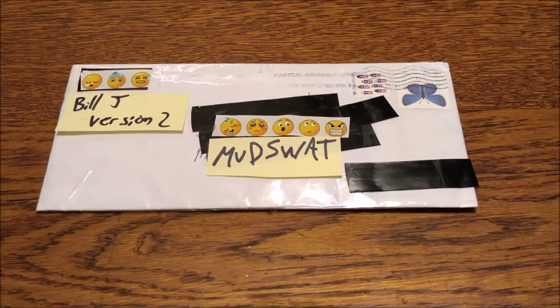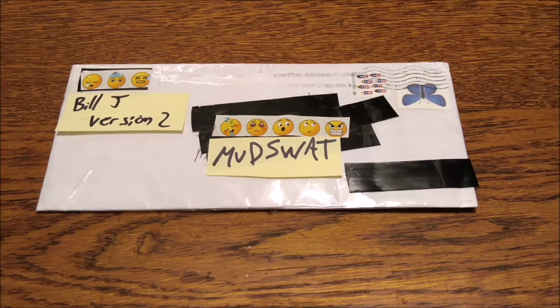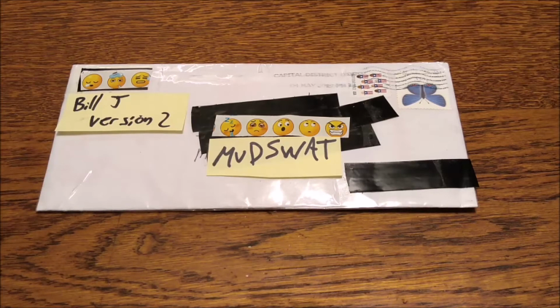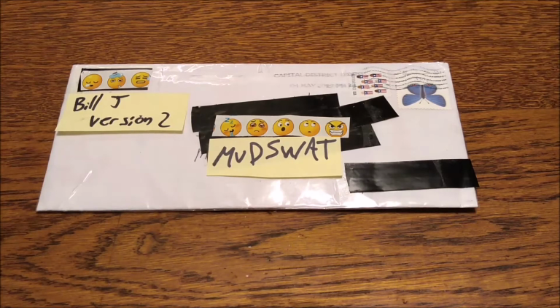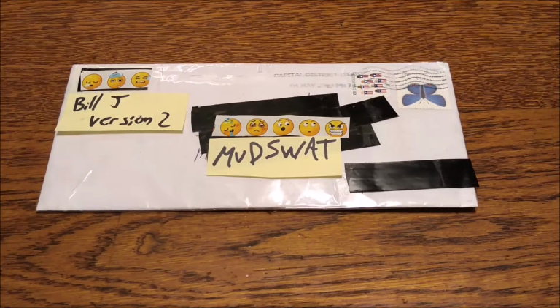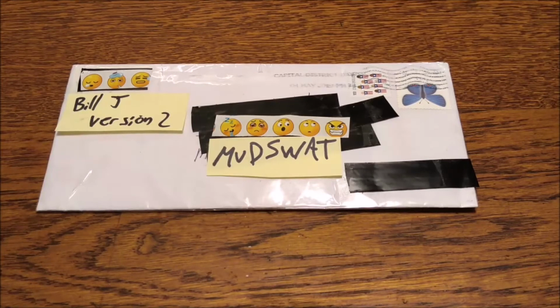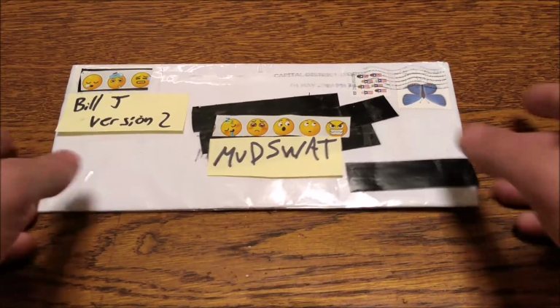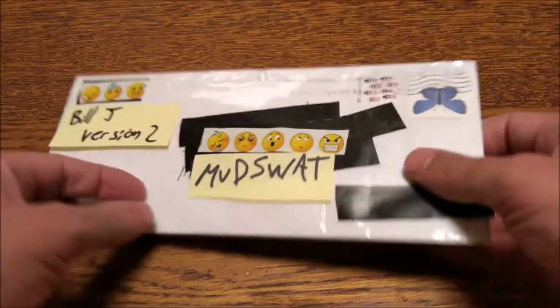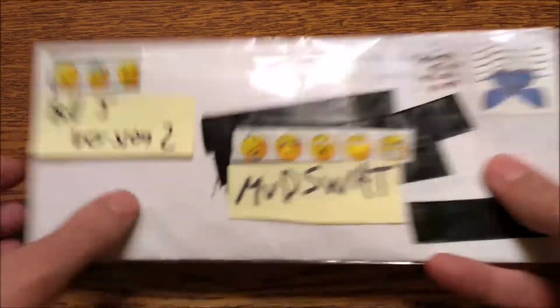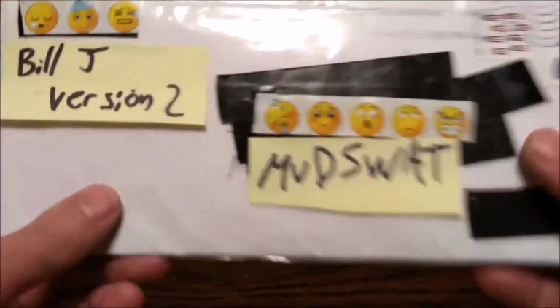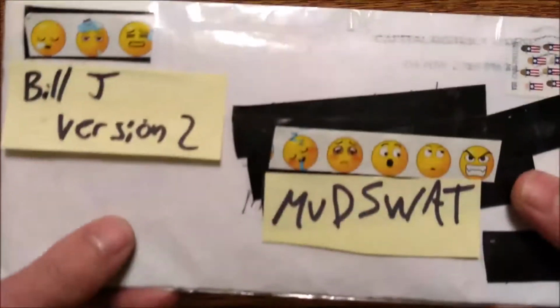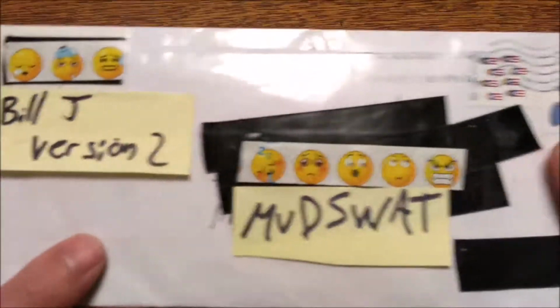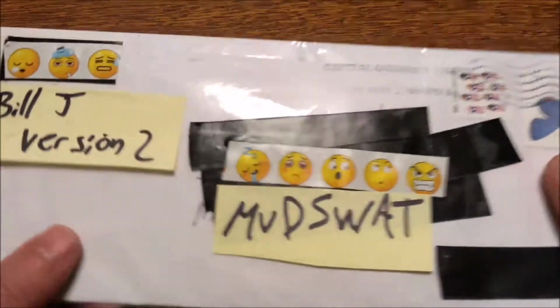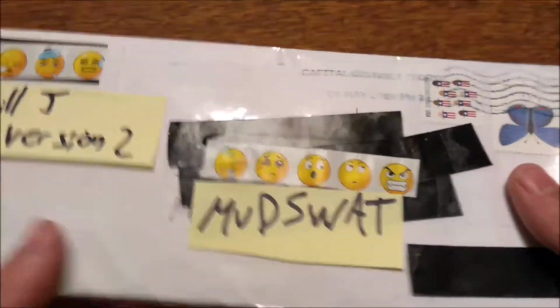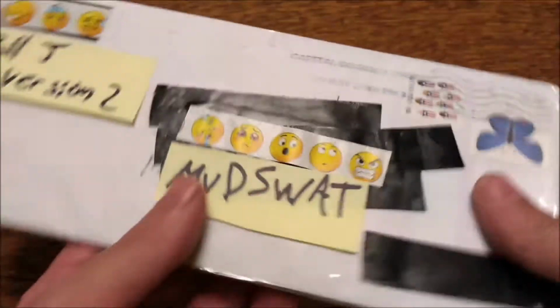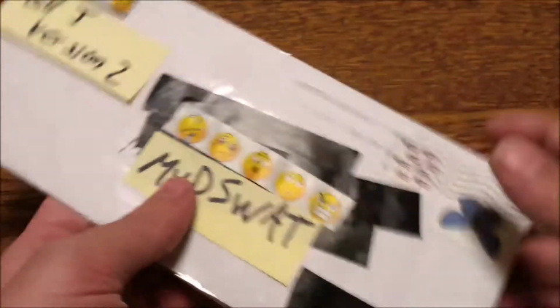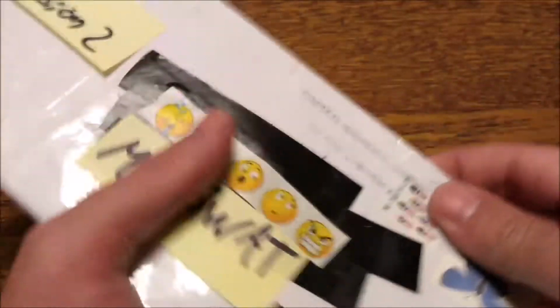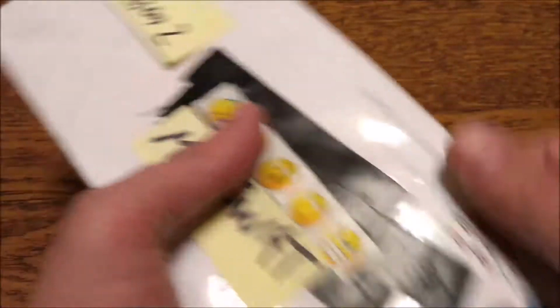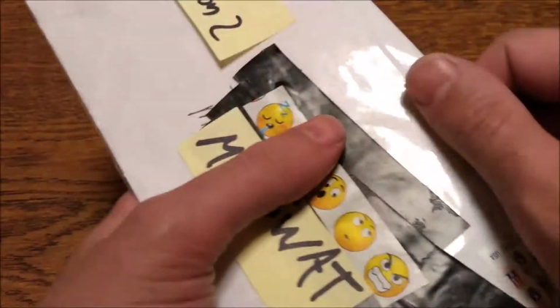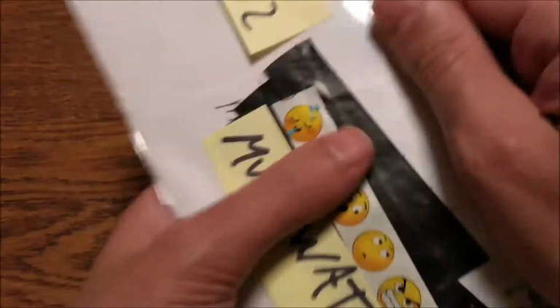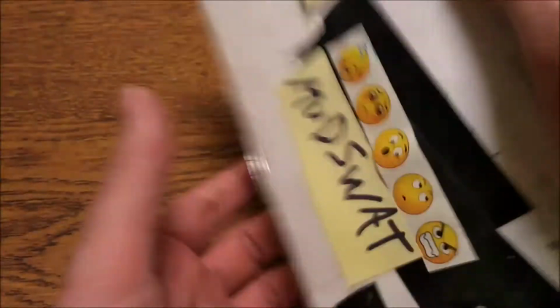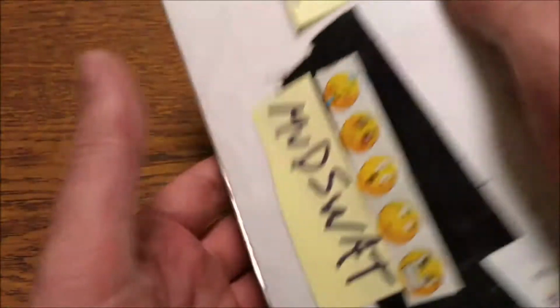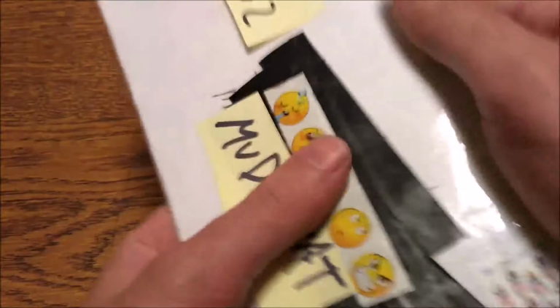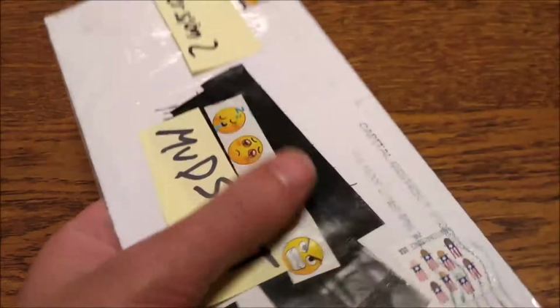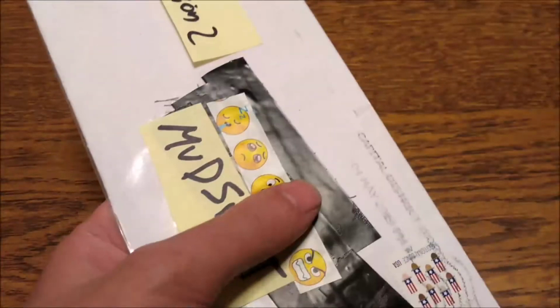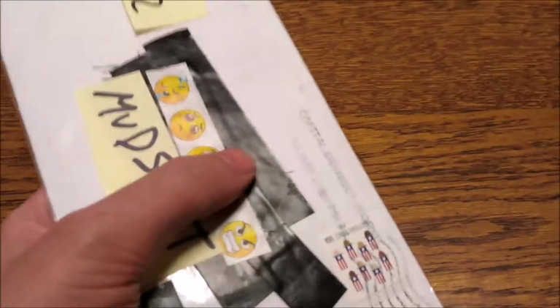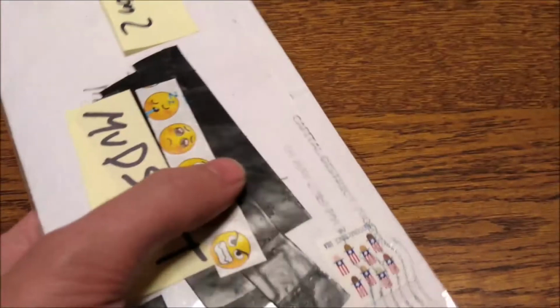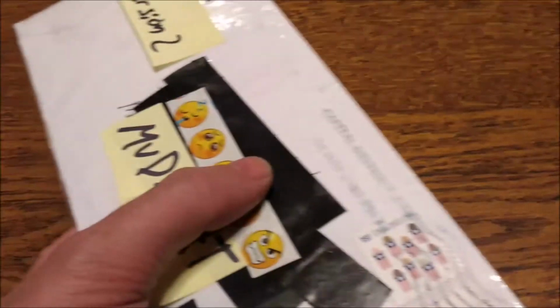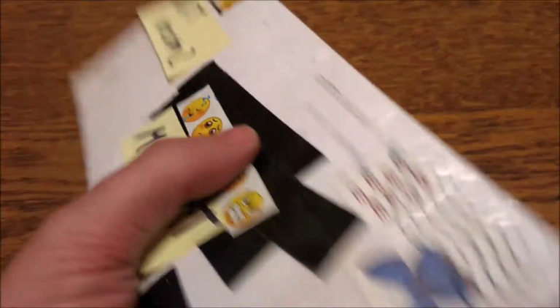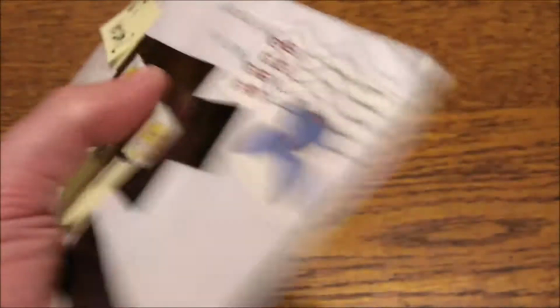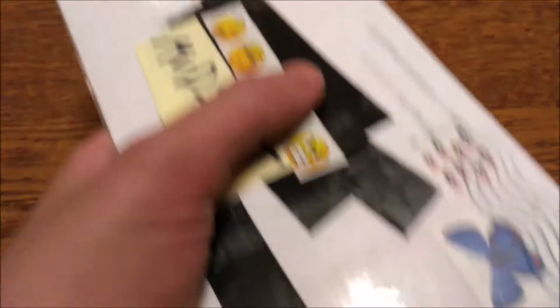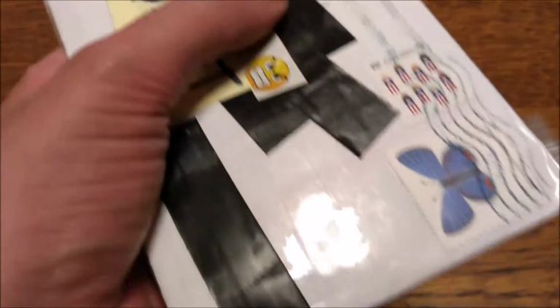Hello everyone, it's Package Time. This time it comes from Bill J Version 2. I'm sorry about all the commotion I caused in chat. I've had two packages stolen, so I worry about it.